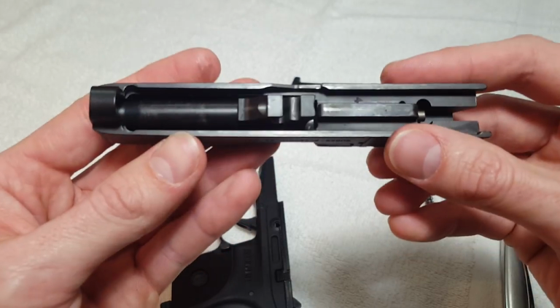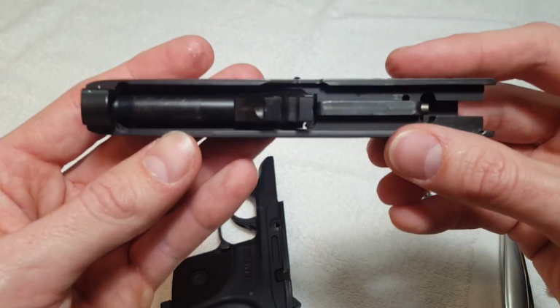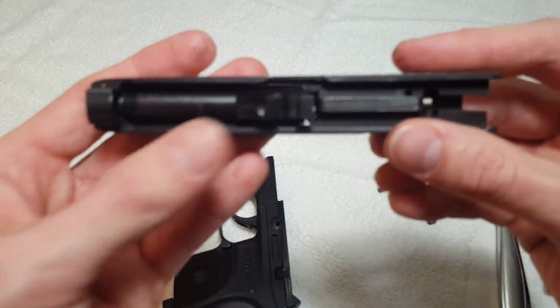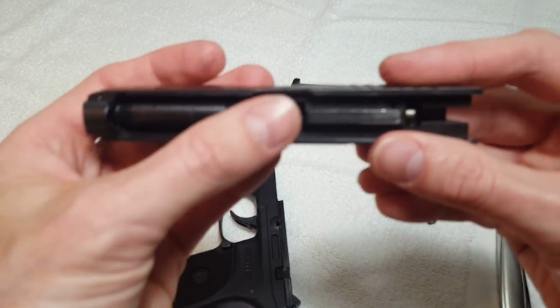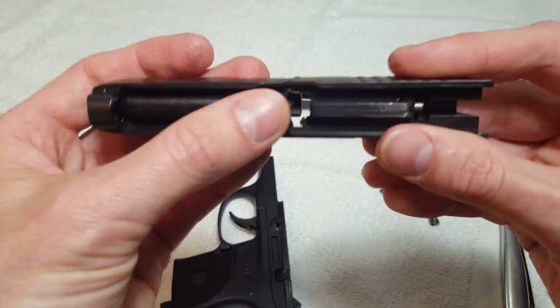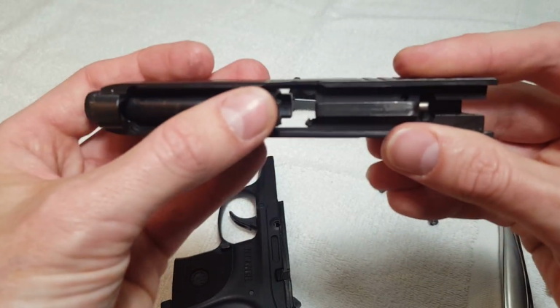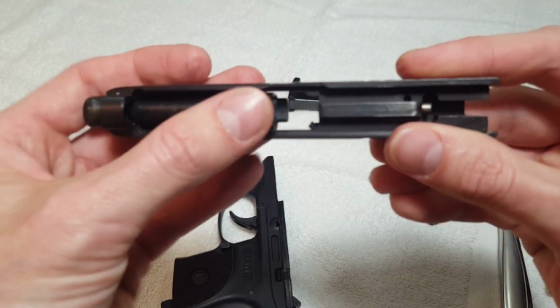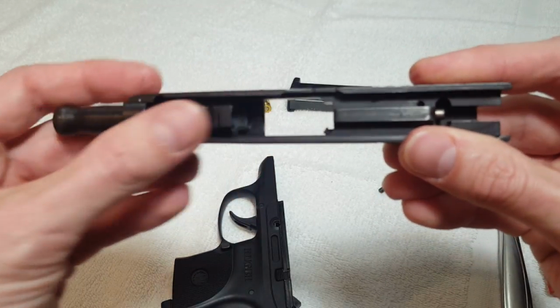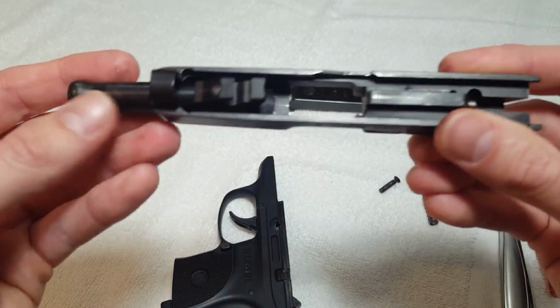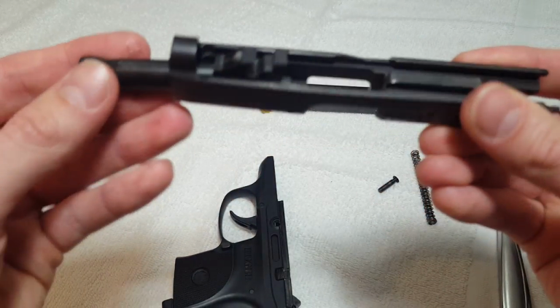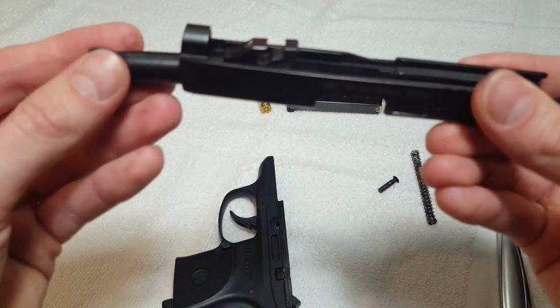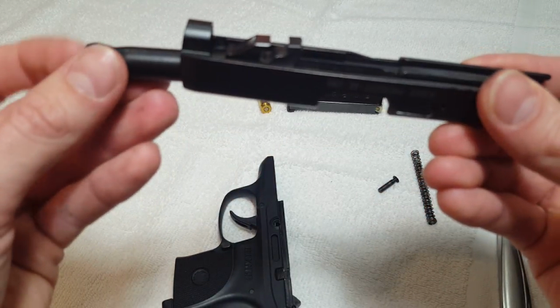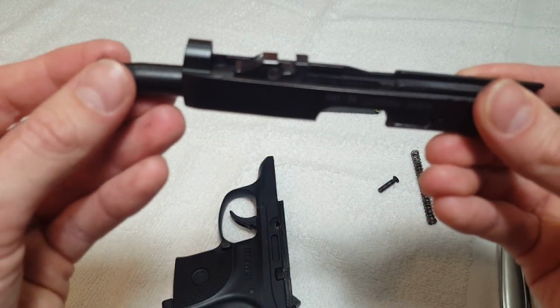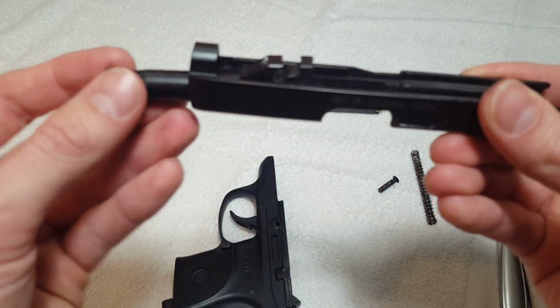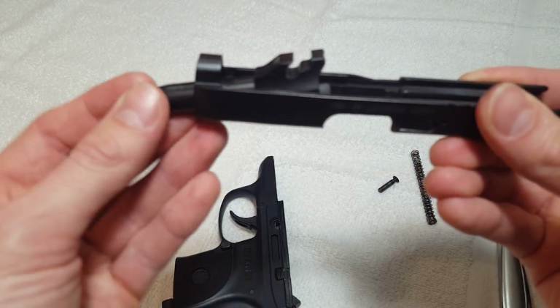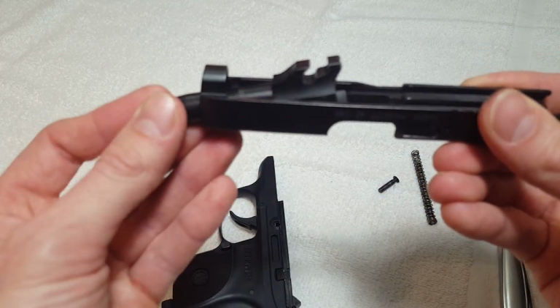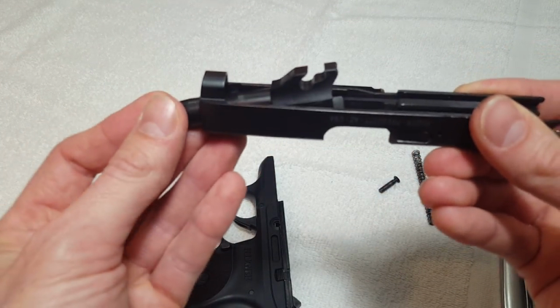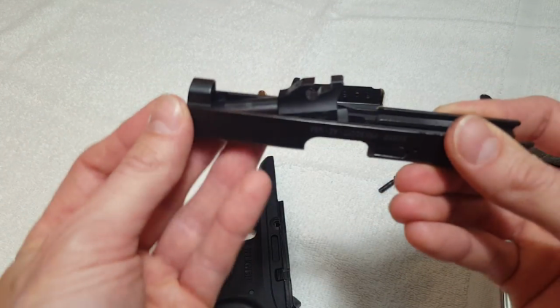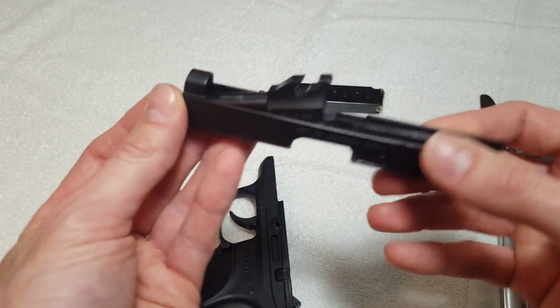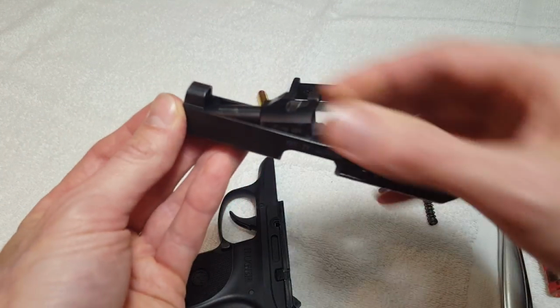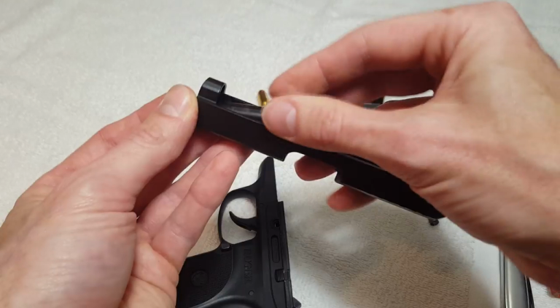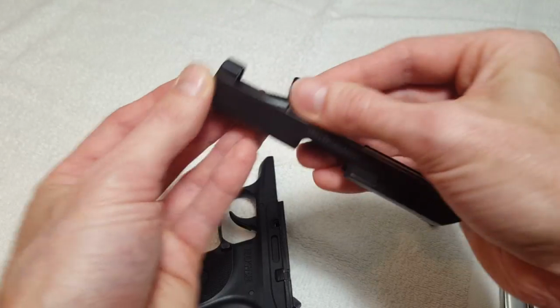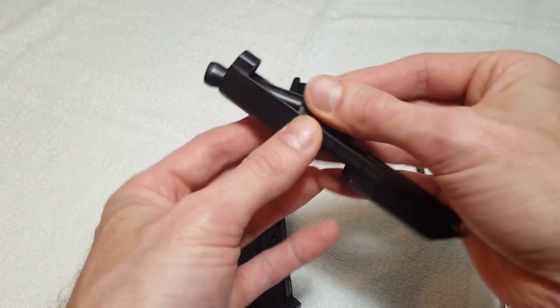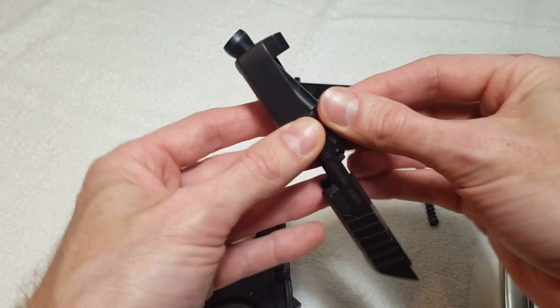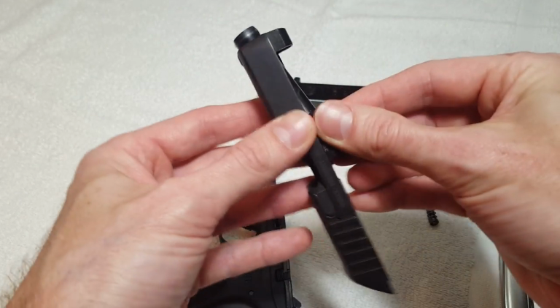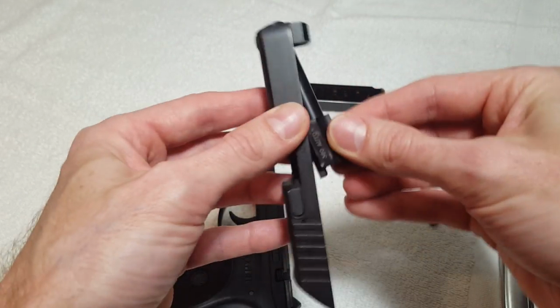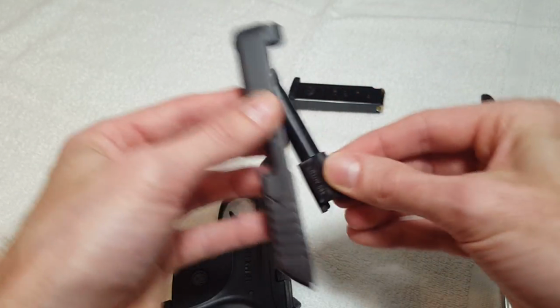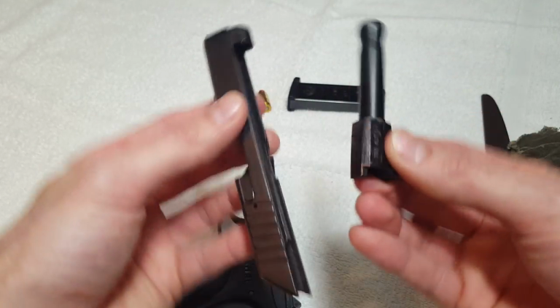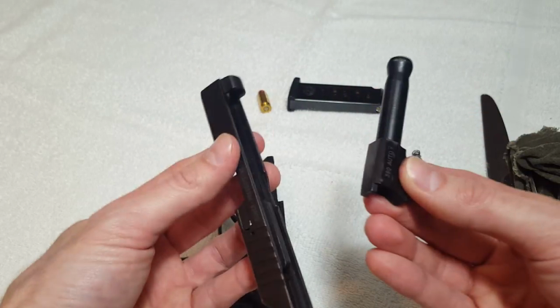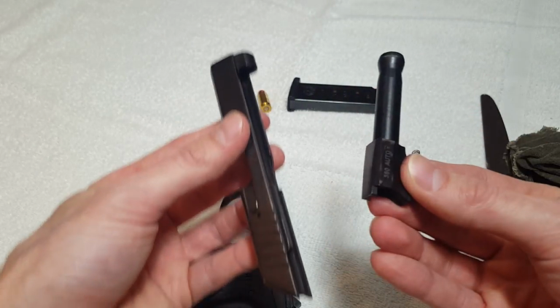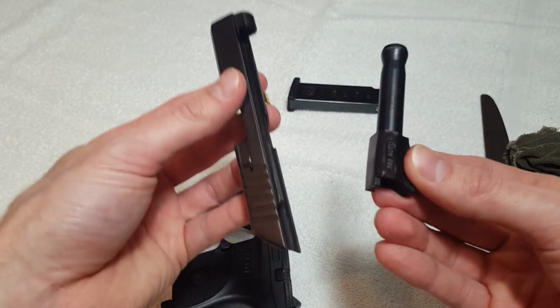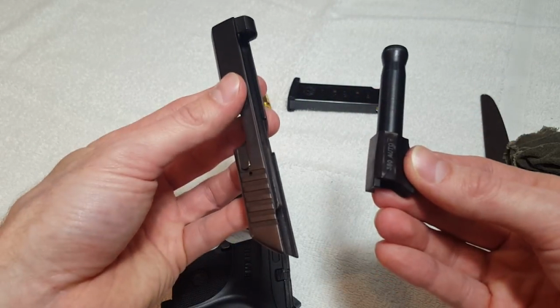The barrel slides out this way, comes up, and then out of your gun.